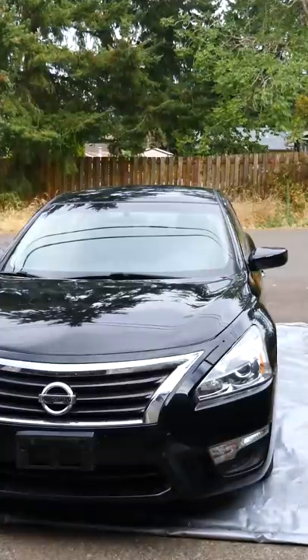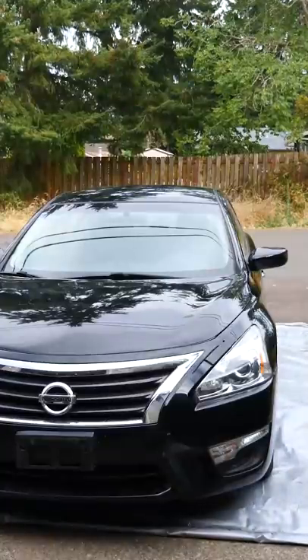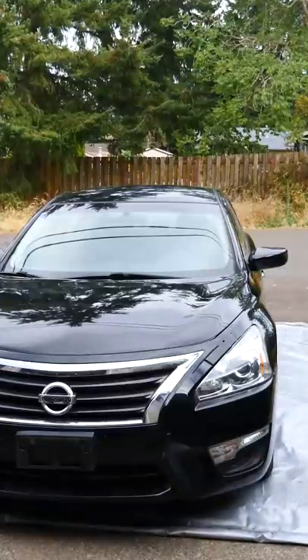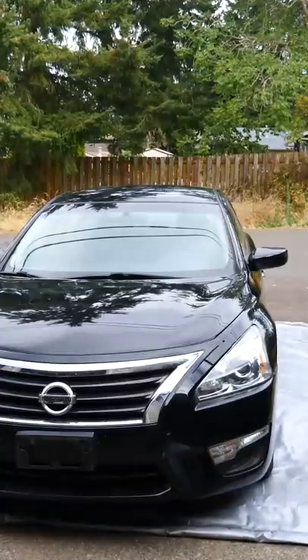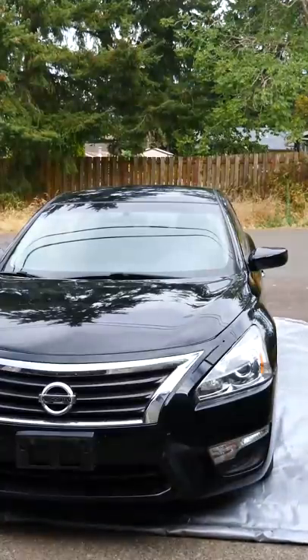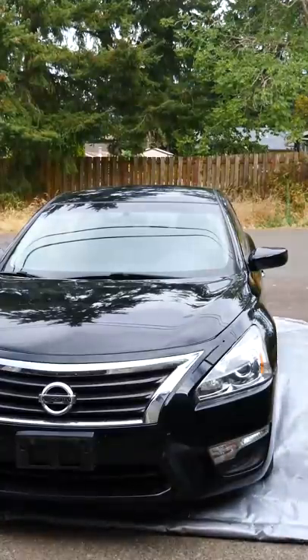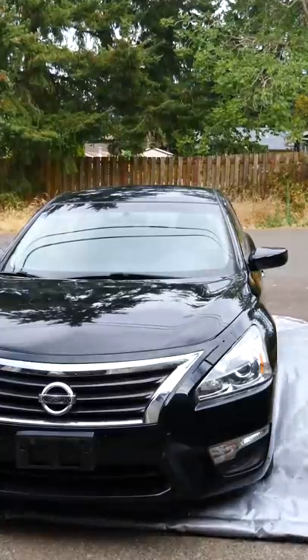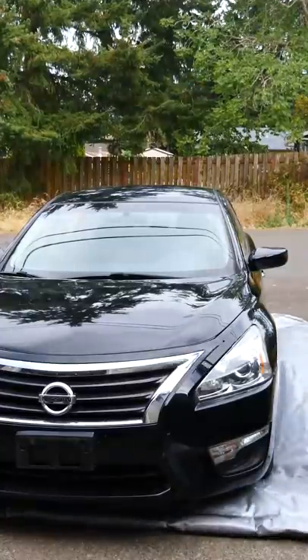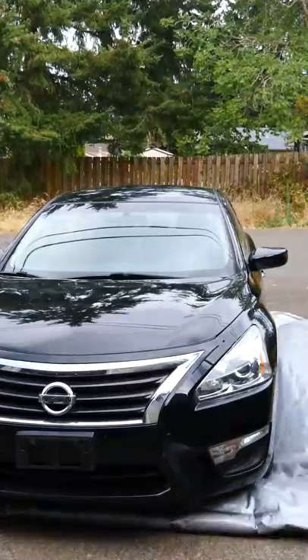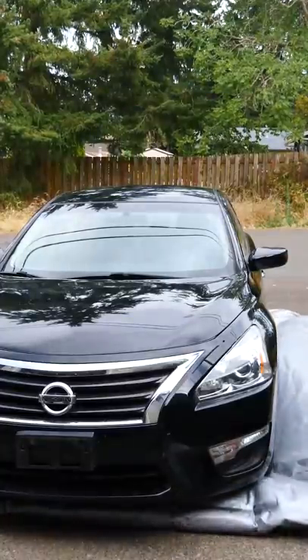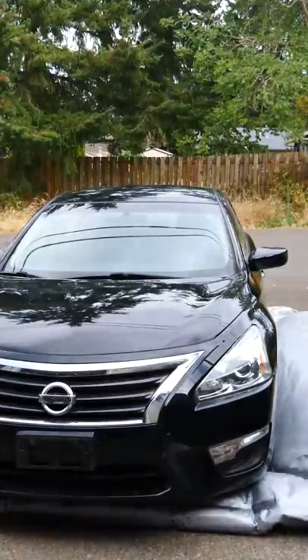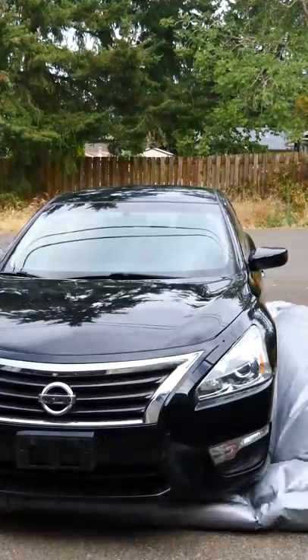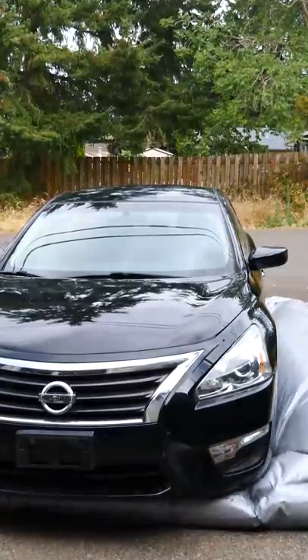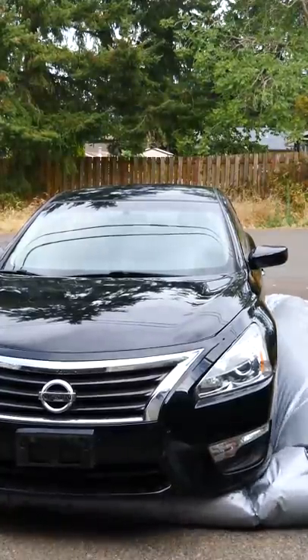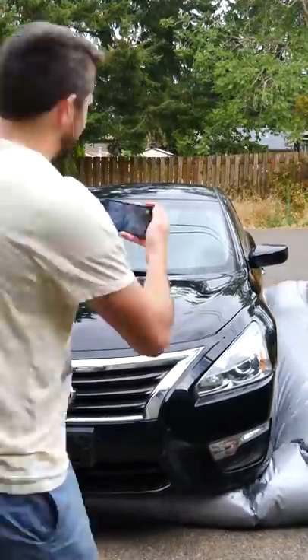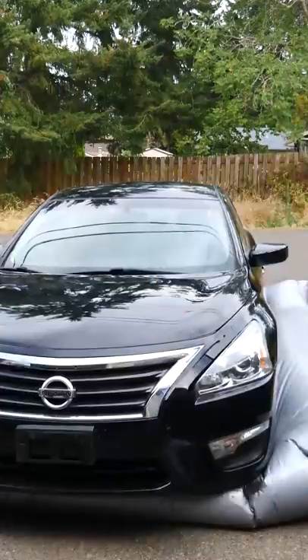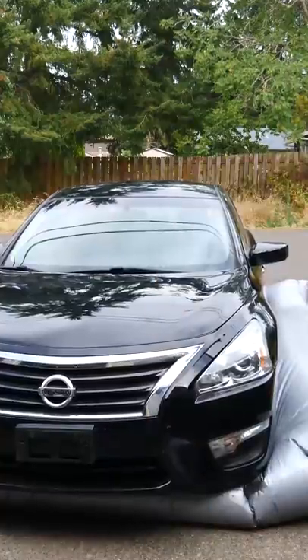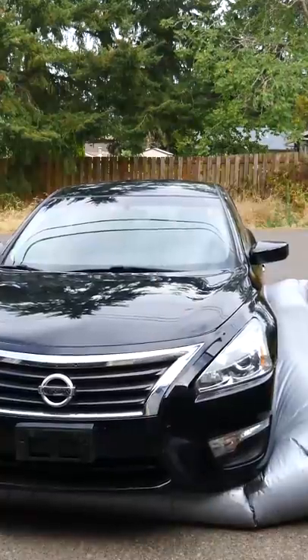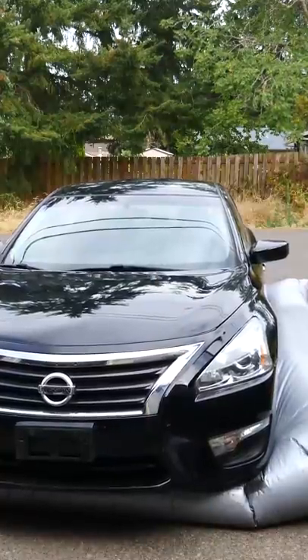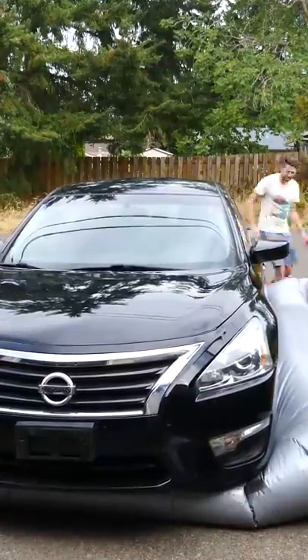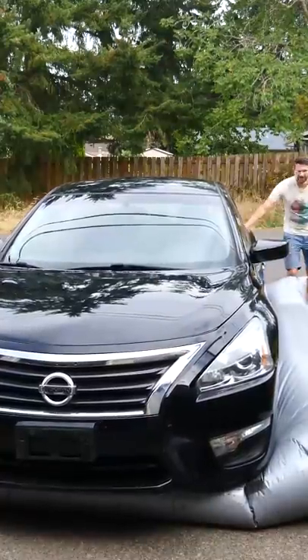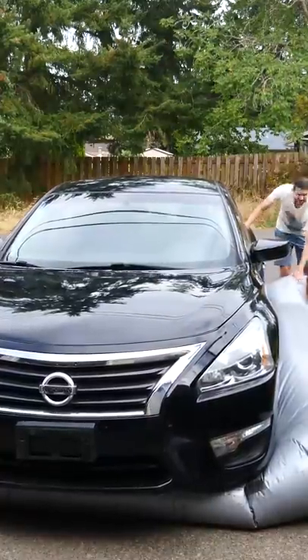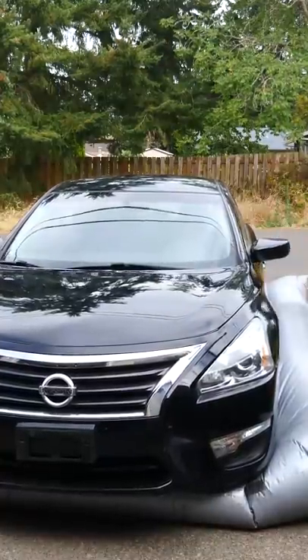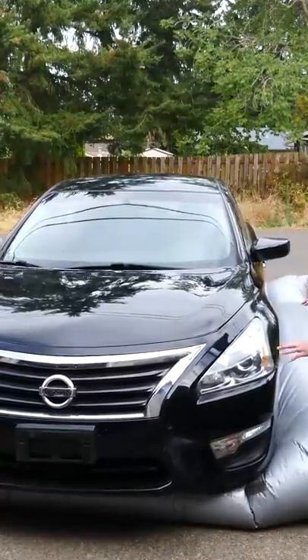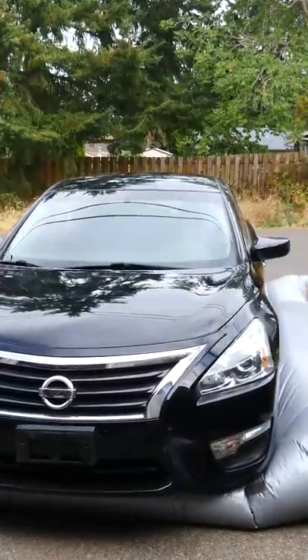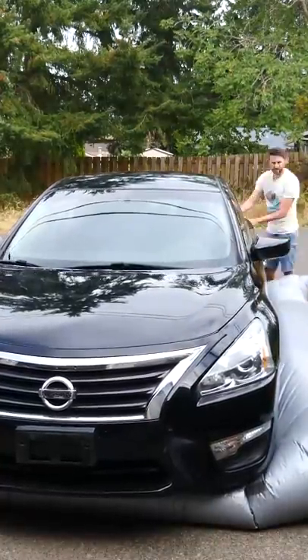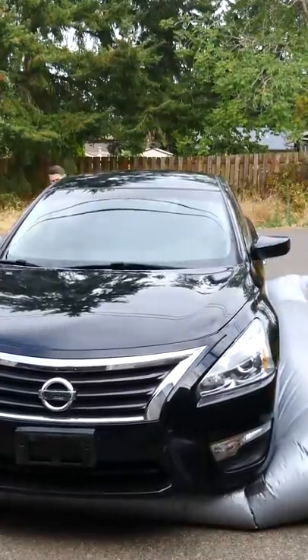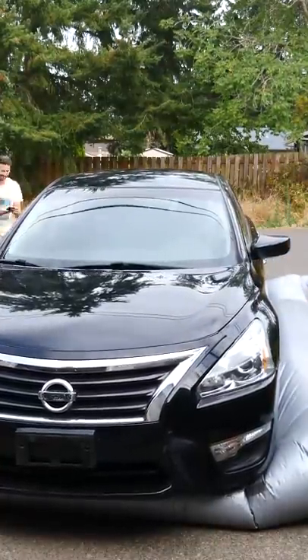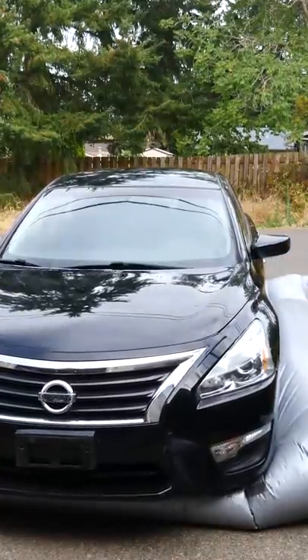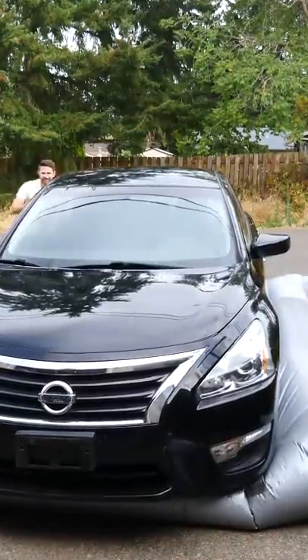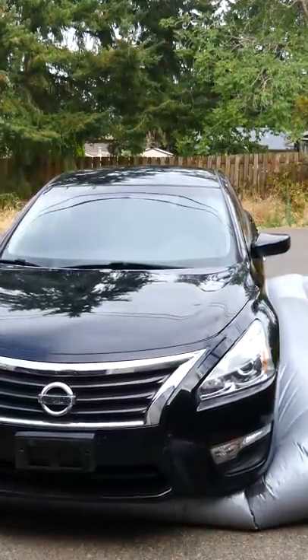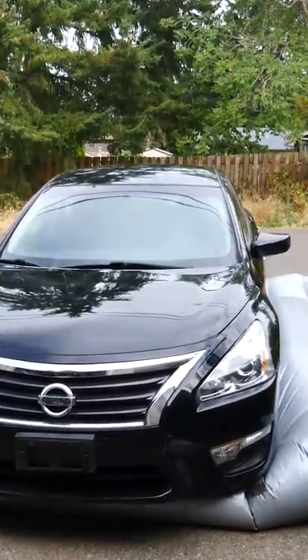What we're doing is spreading the pressure over the entire surface of the bottom of the car, so we don't need a lot of pressure to lift it off the ground — enough to generate more than two tons of force.